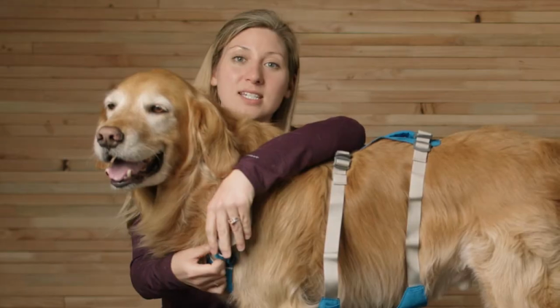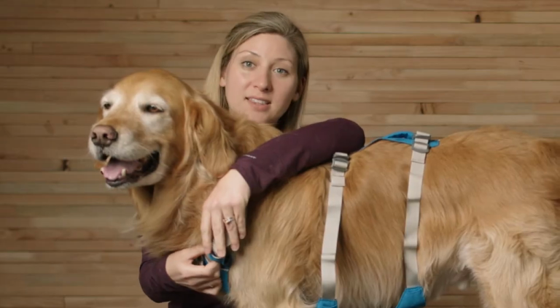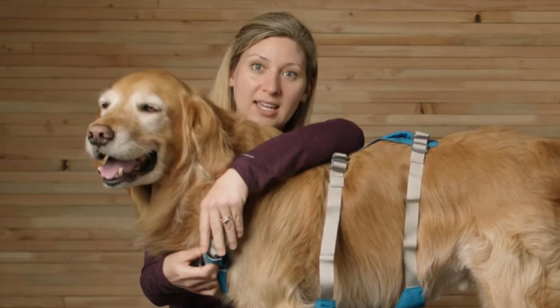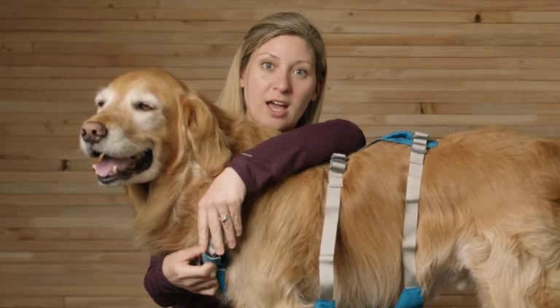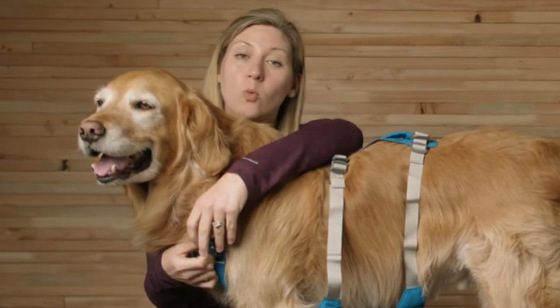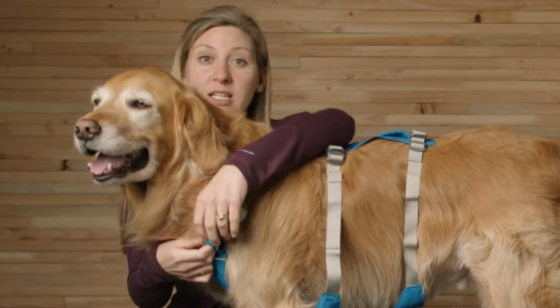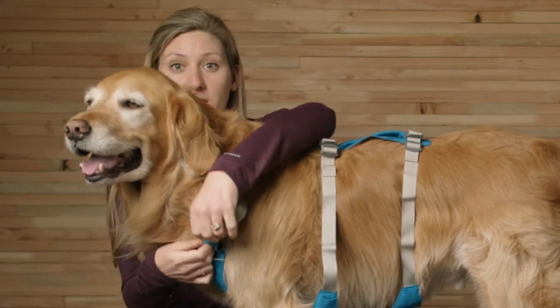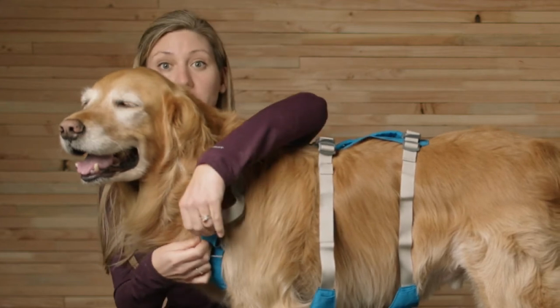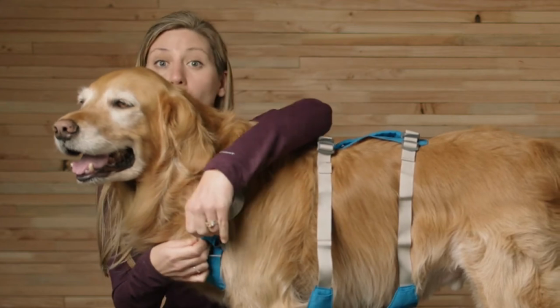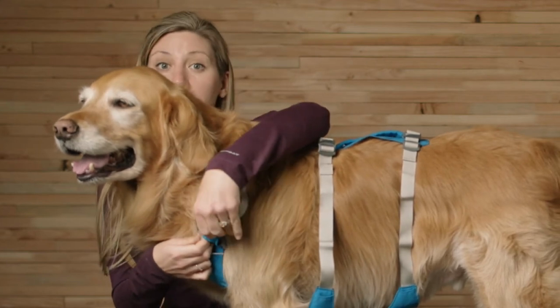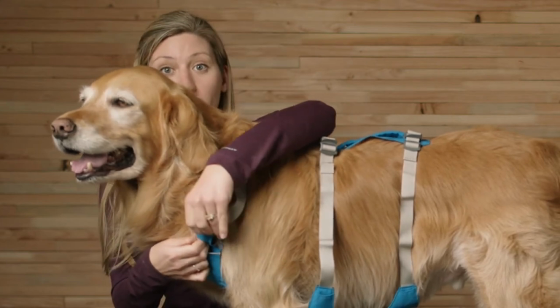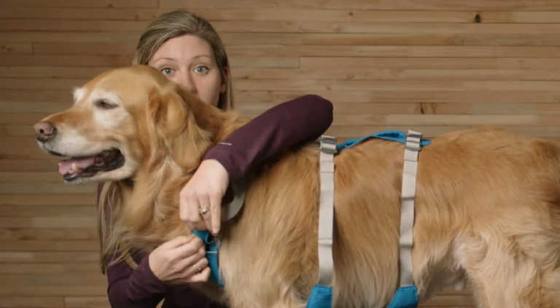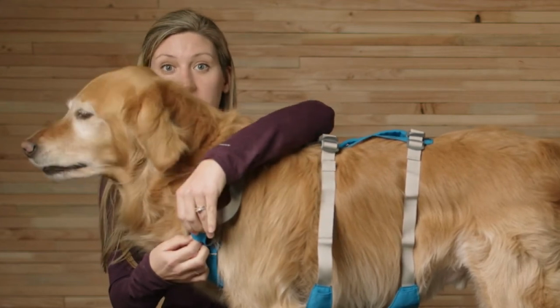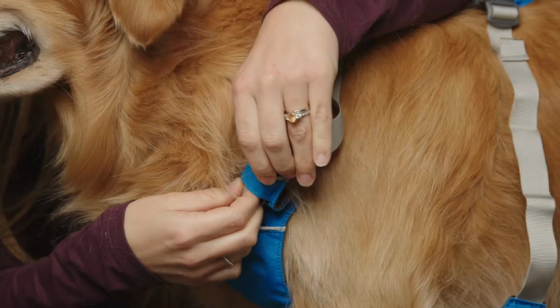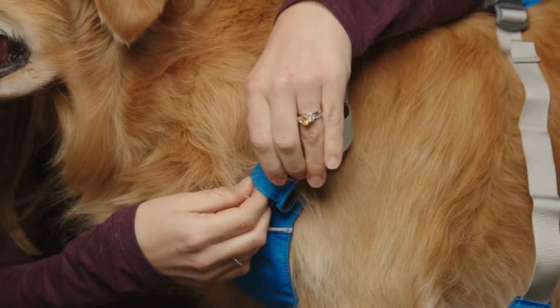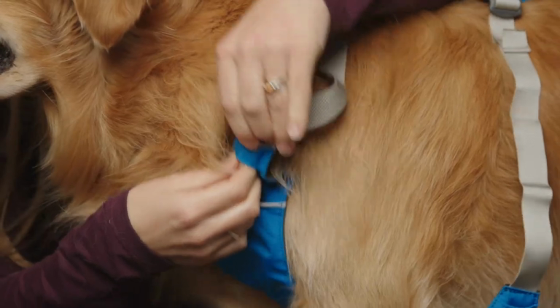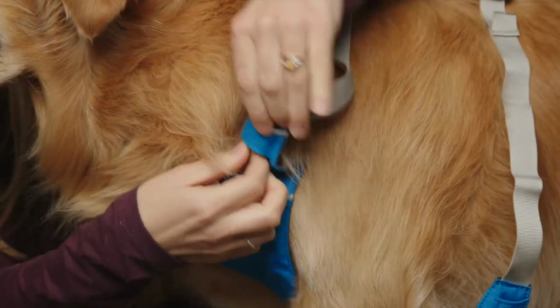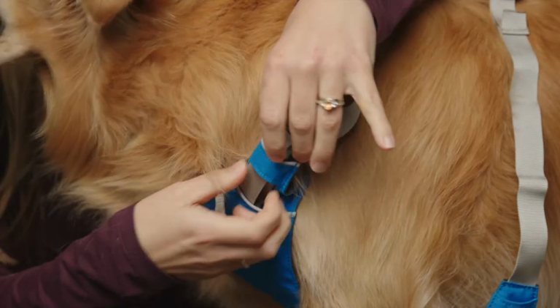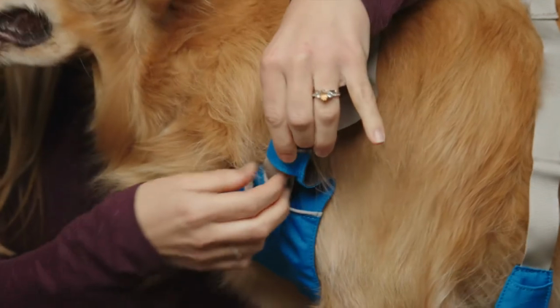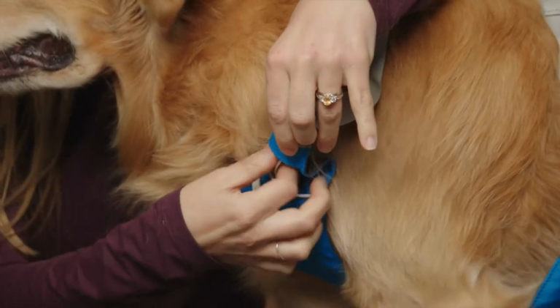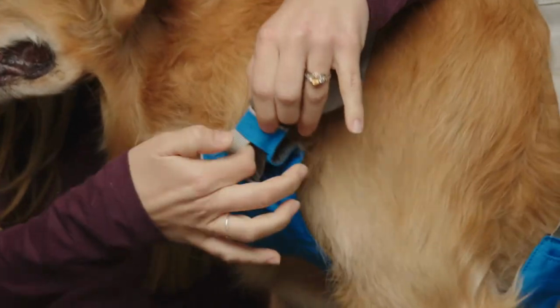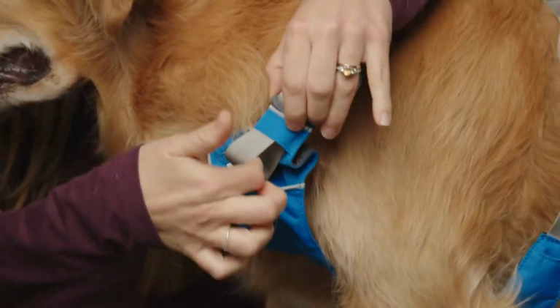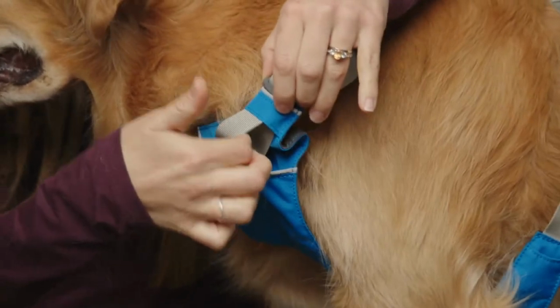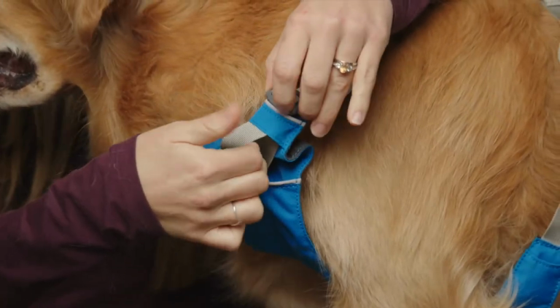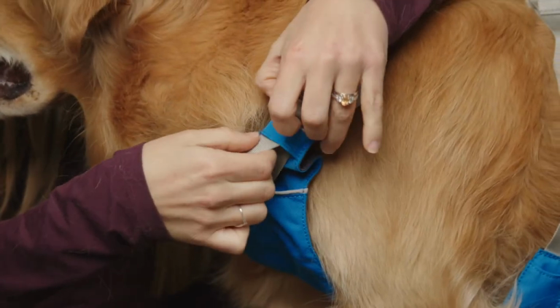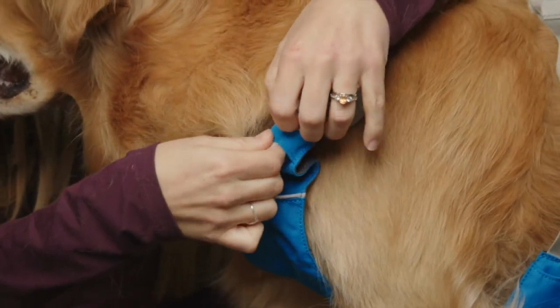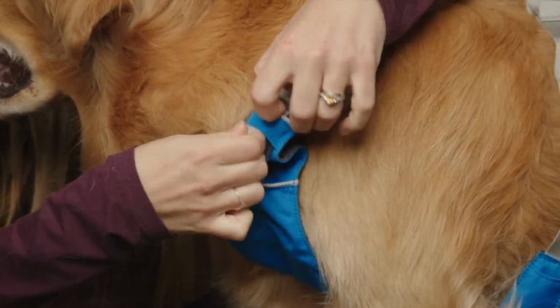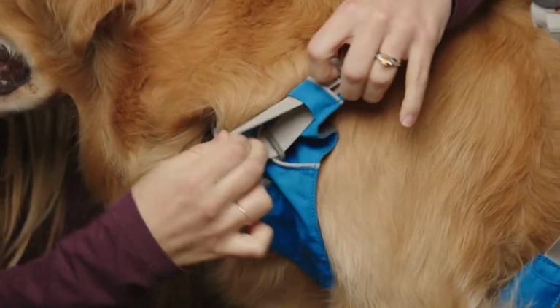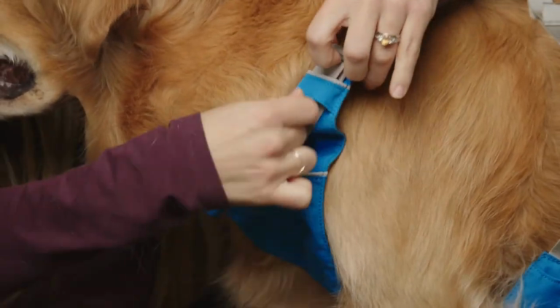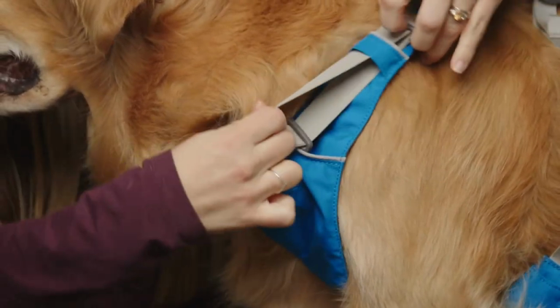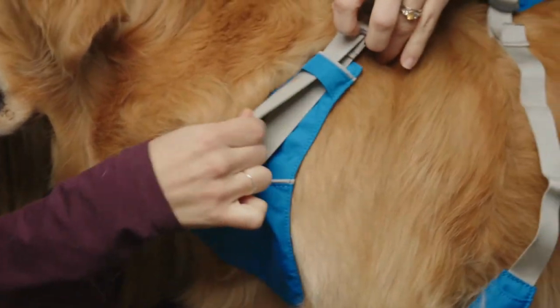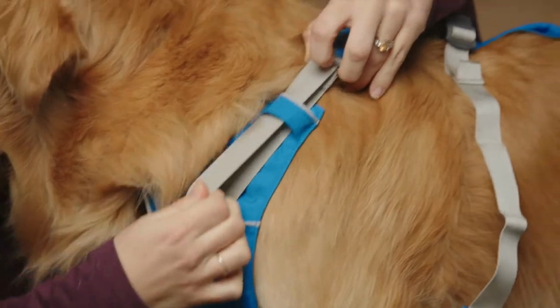To tighten the neck area, work the adjuster toward the top of the harness. A little tip: hold the adjuster in one hand and pull on the top strand of webbing below it away from the adjuster.